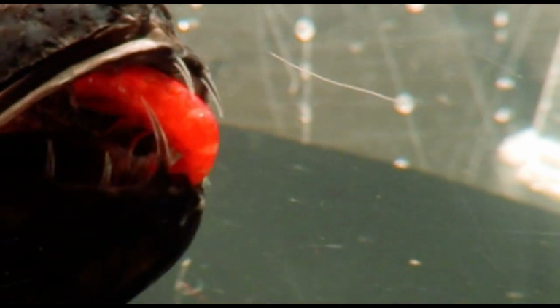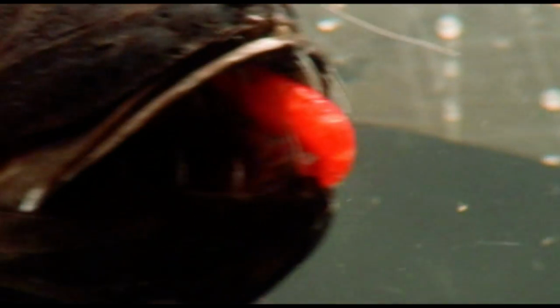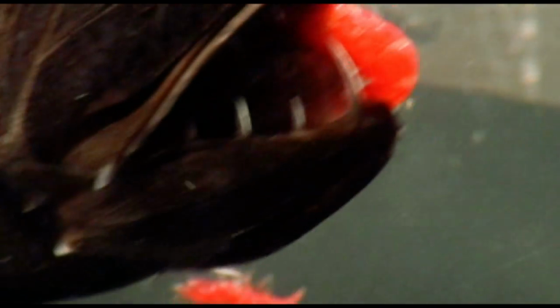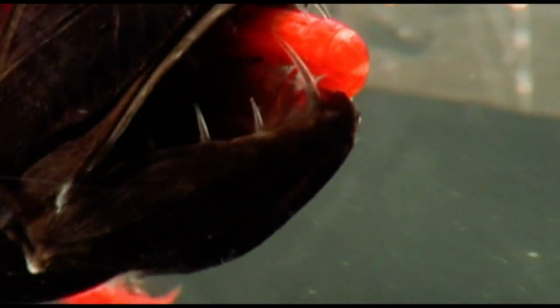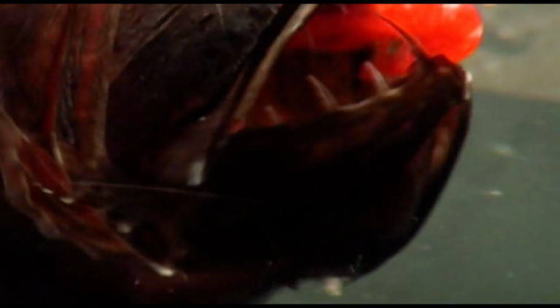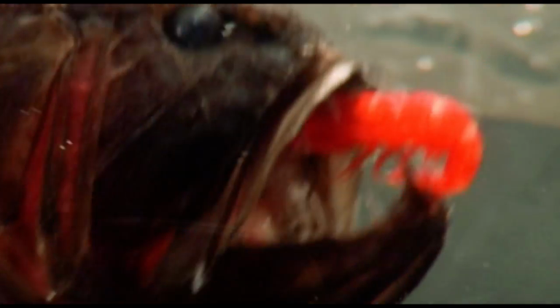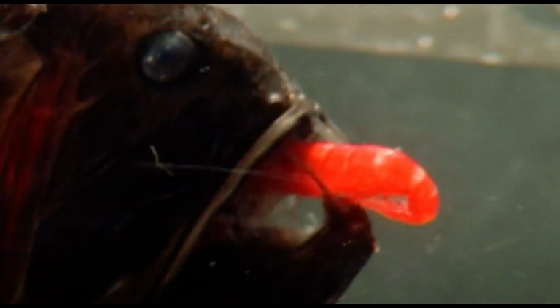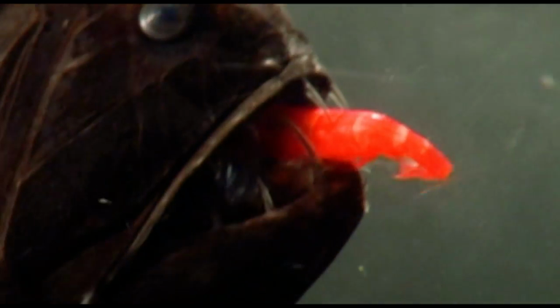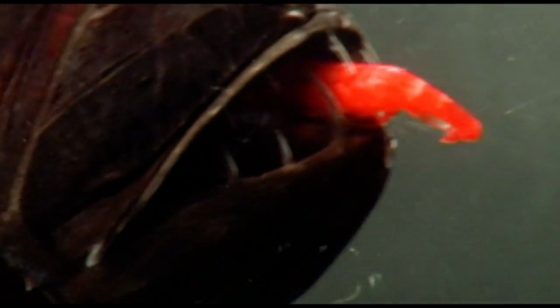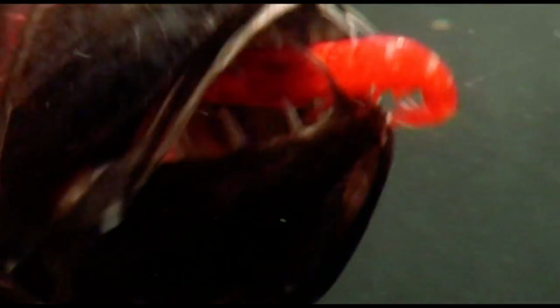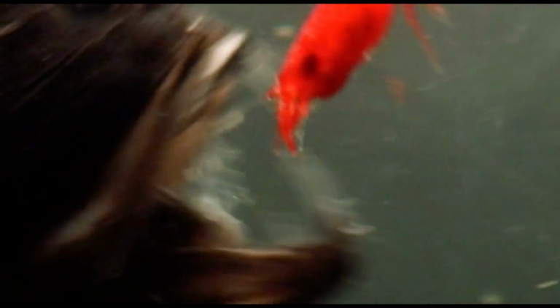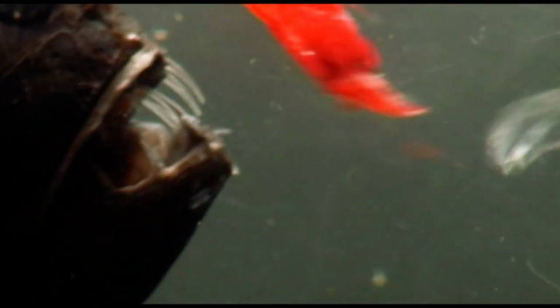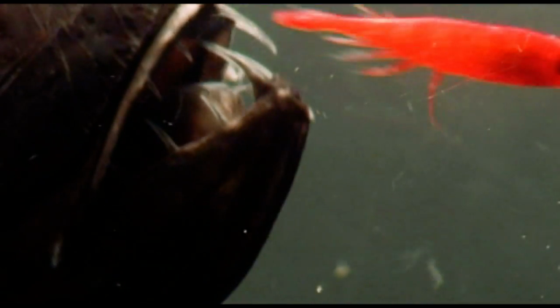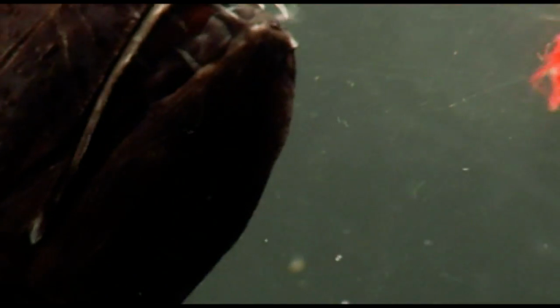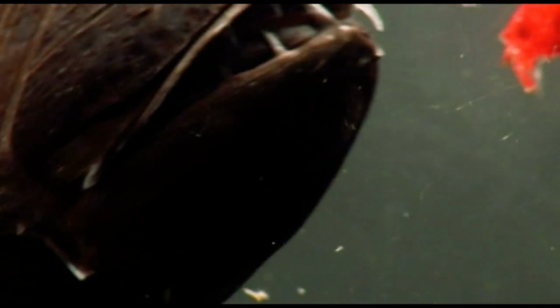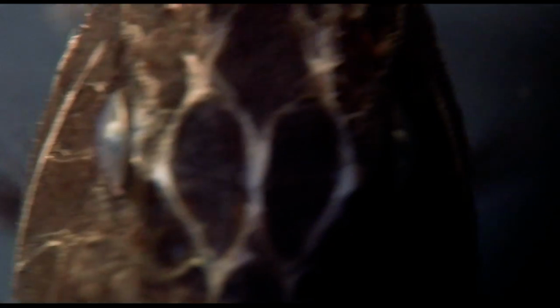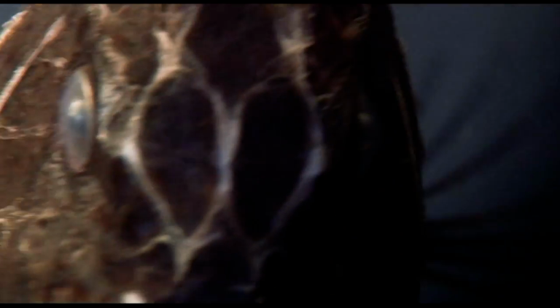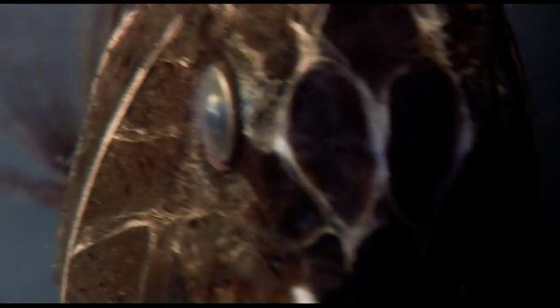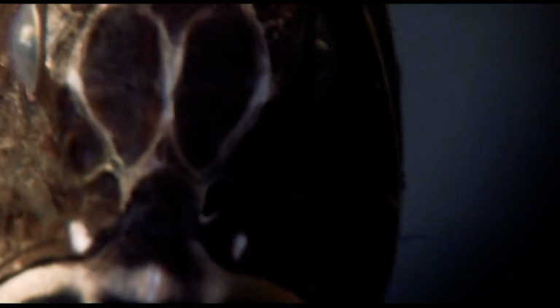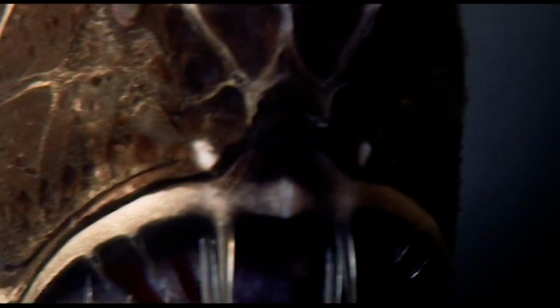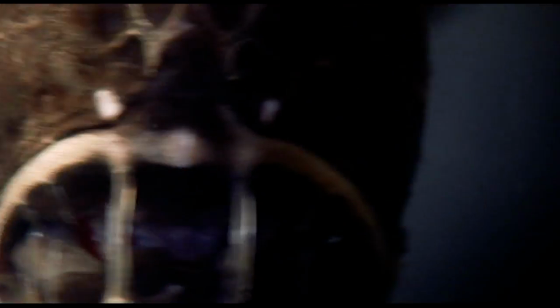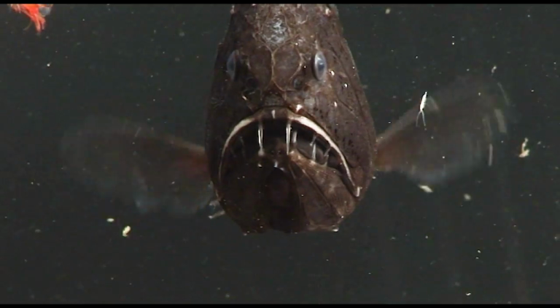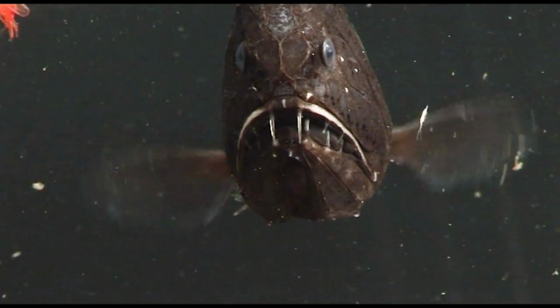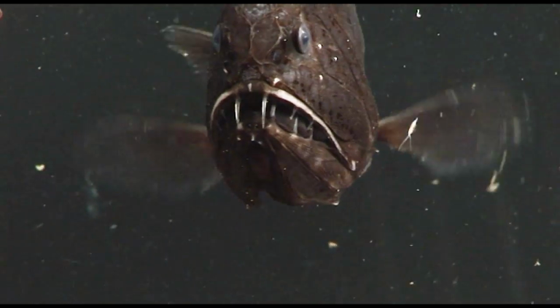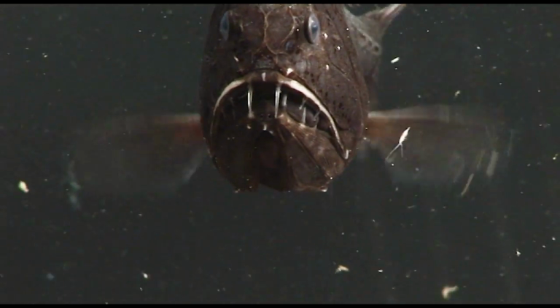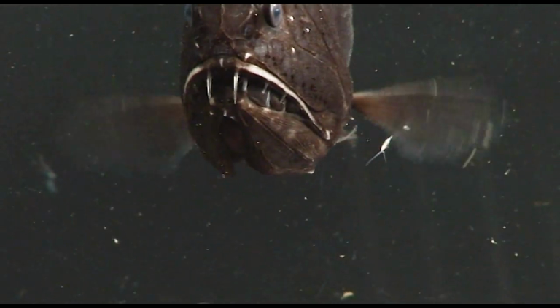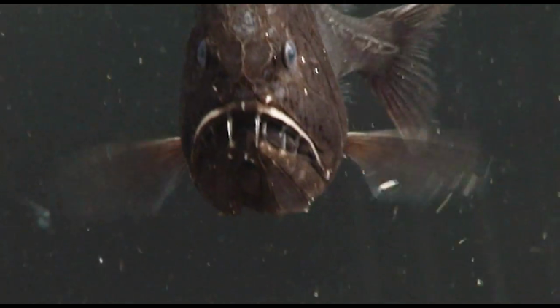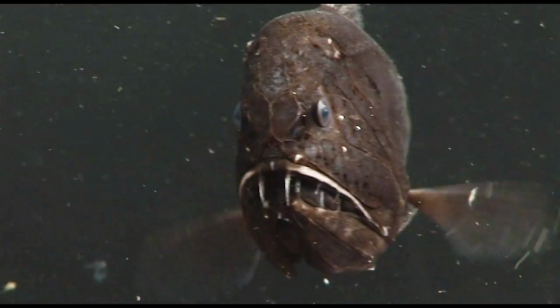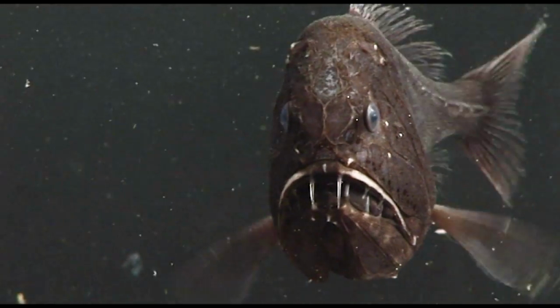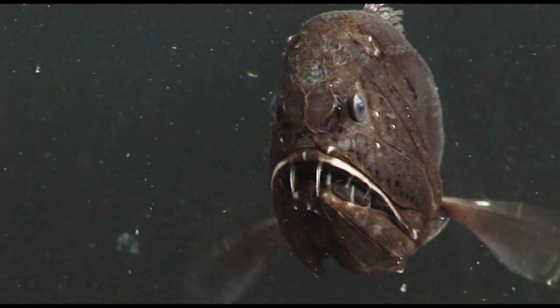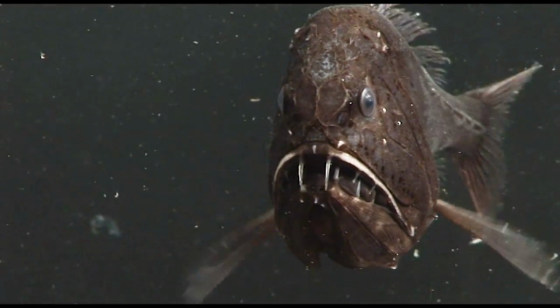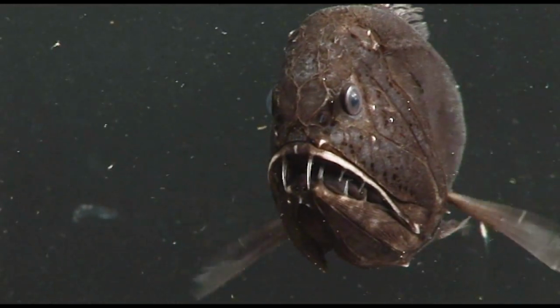See it again, just because it's so quick. The shrimp got away. A truly amazing fish of the deep sea.